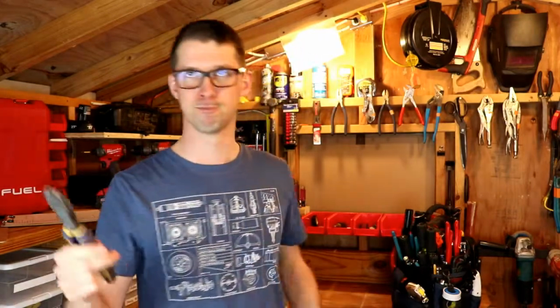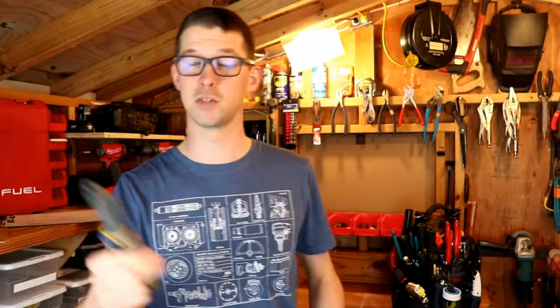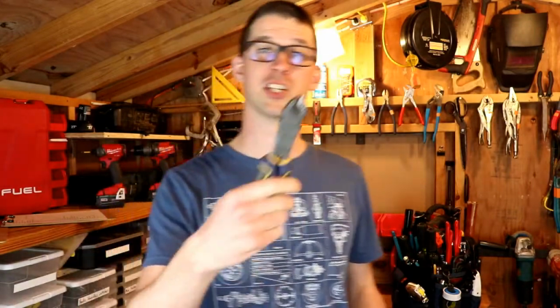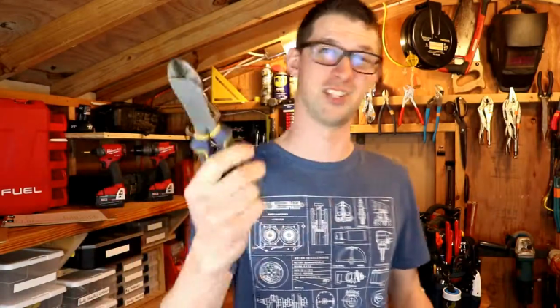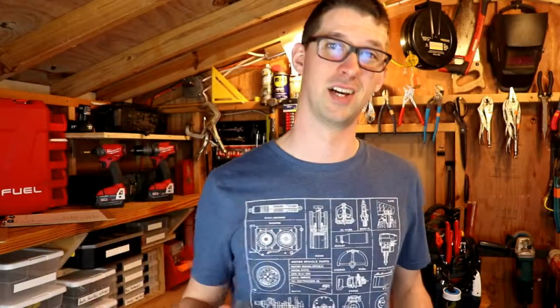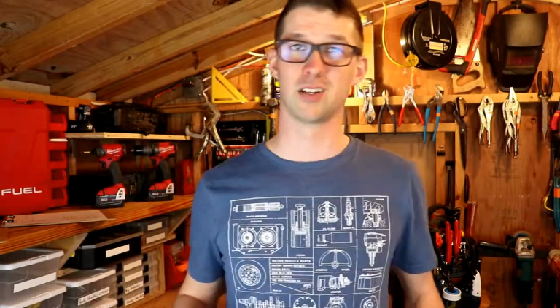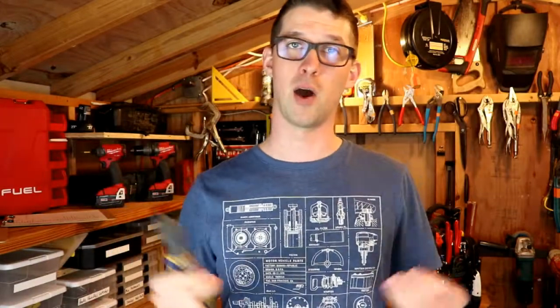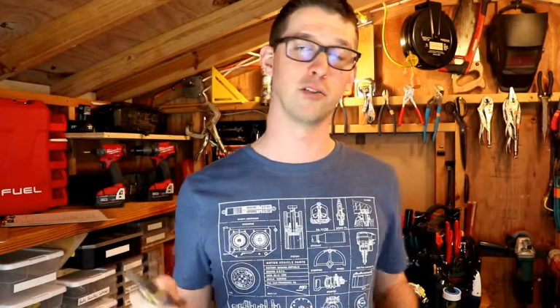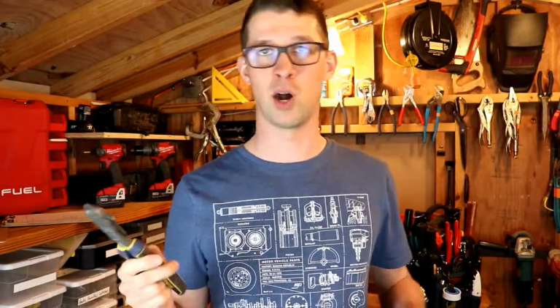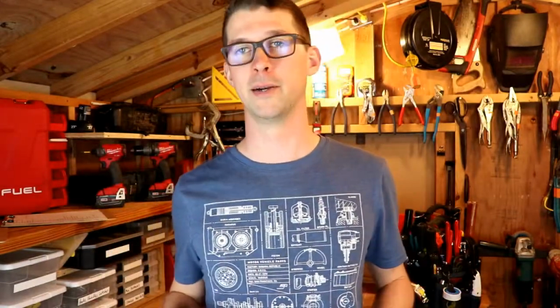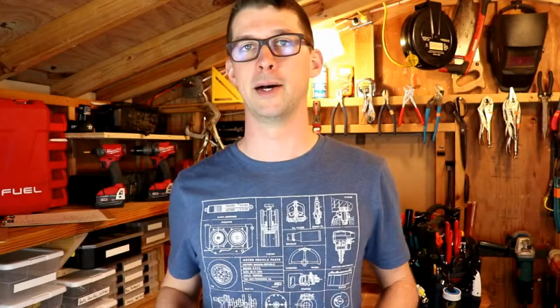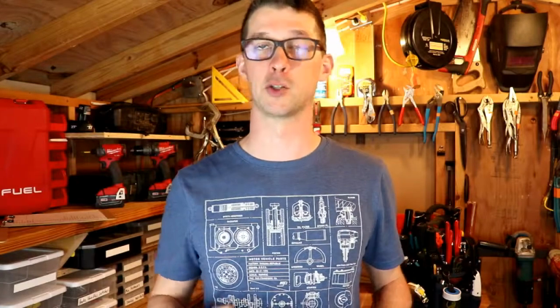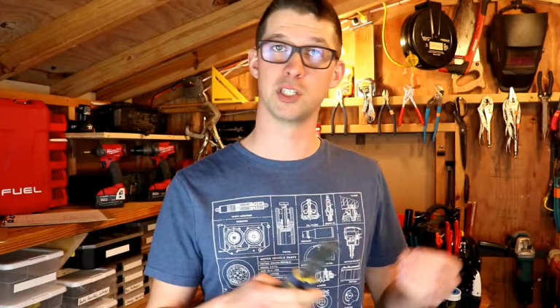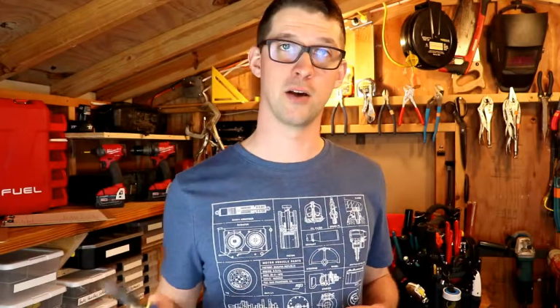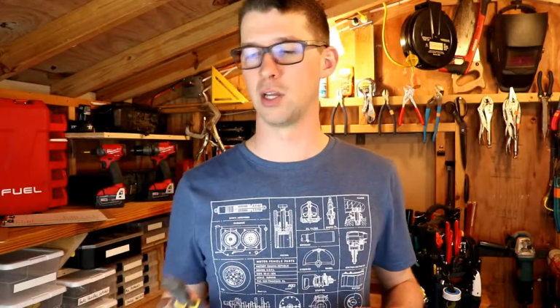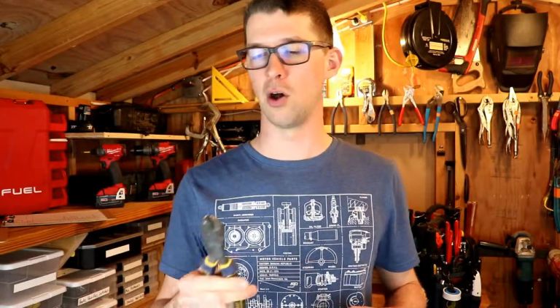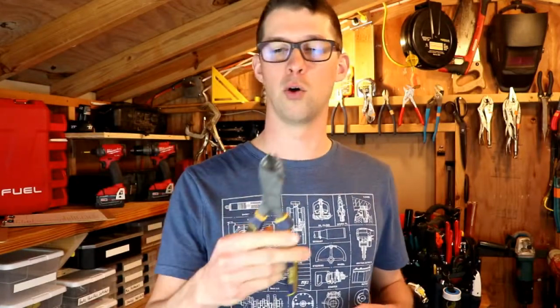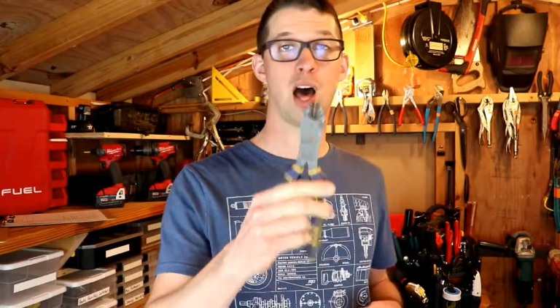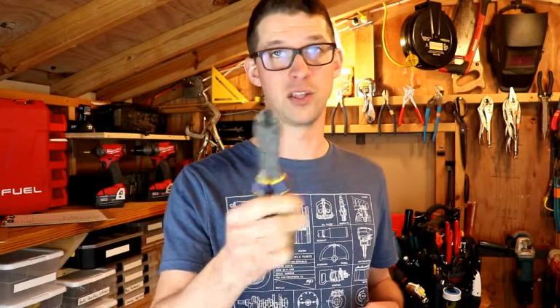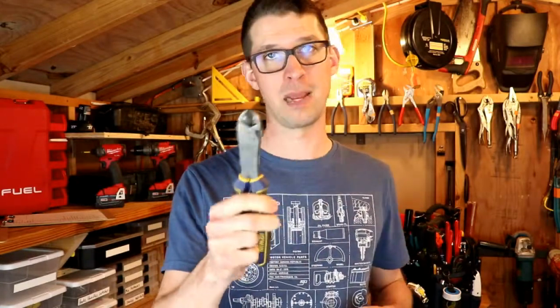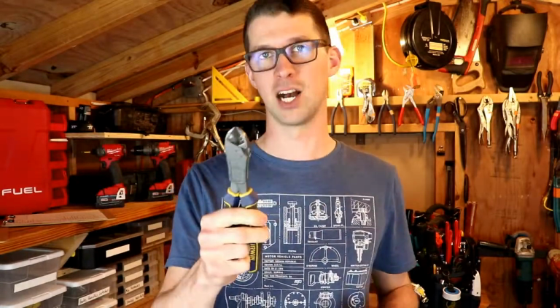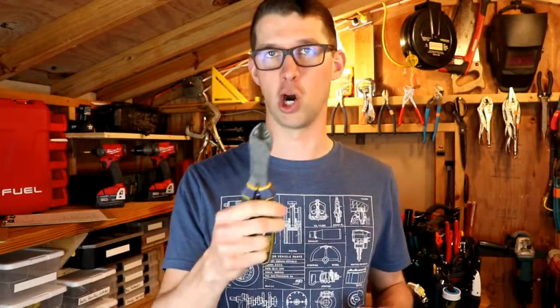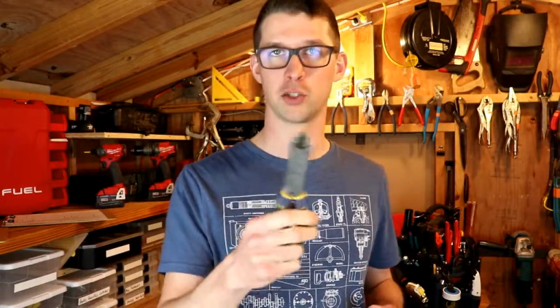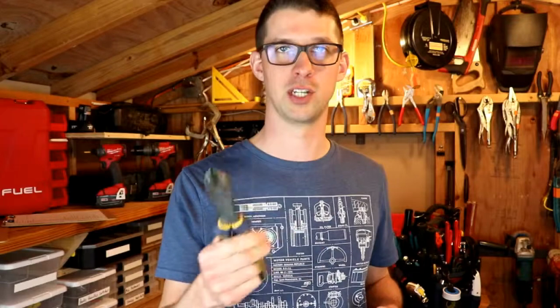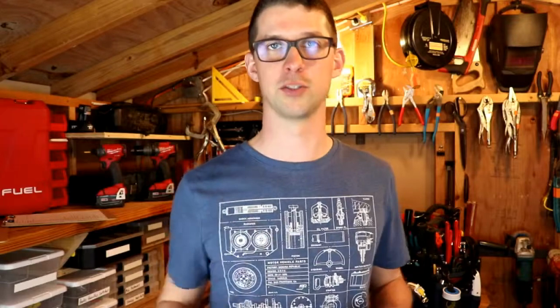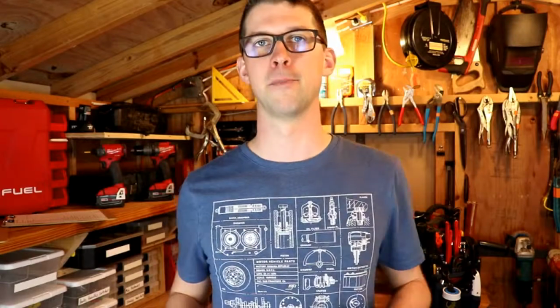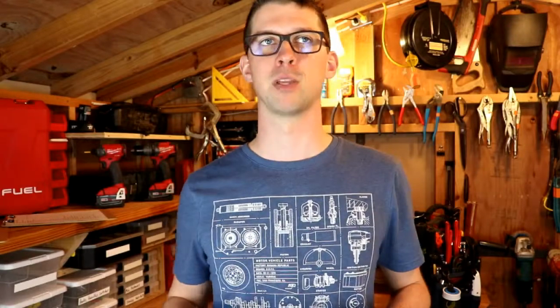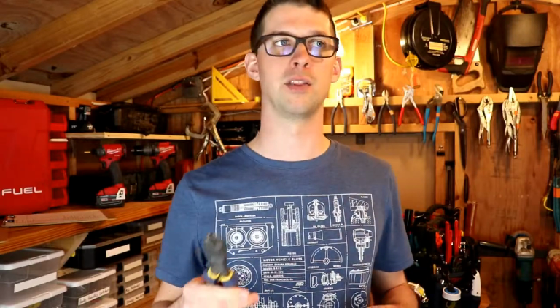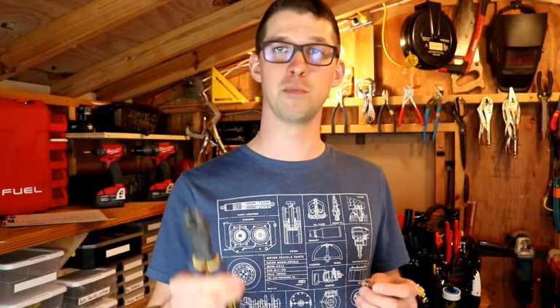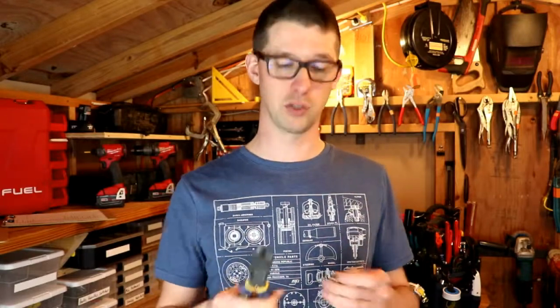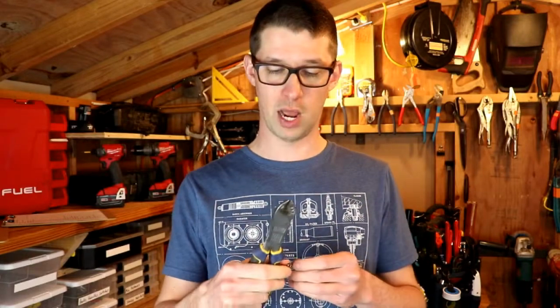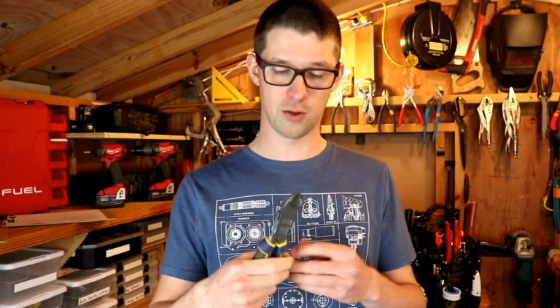First of all, just cutting stuff: copper wire, aluminum wire, screws and nails — although not all of these are made to cut hardened screws and nails. They can even be used to pry nails.